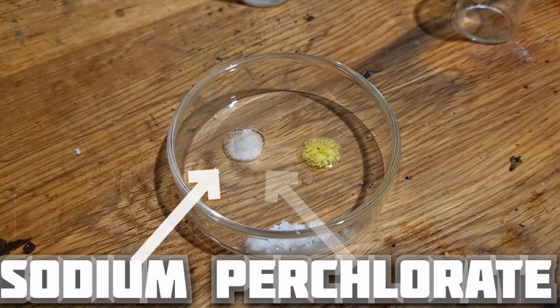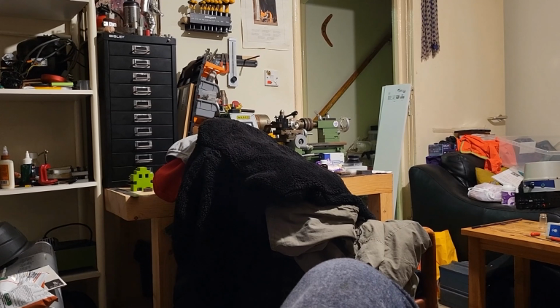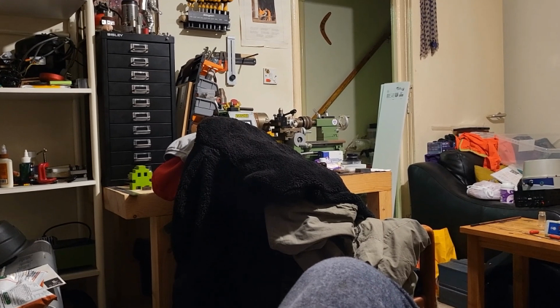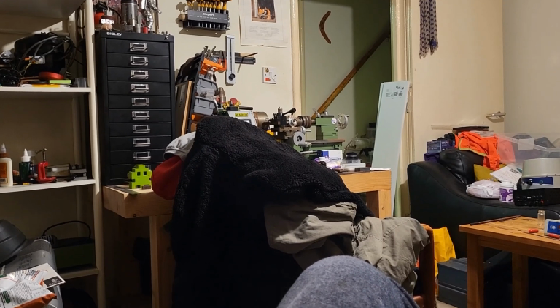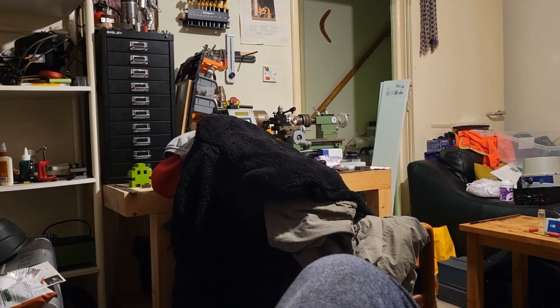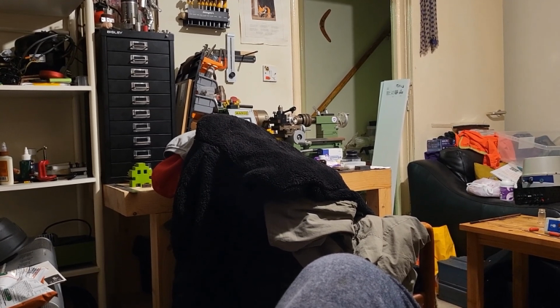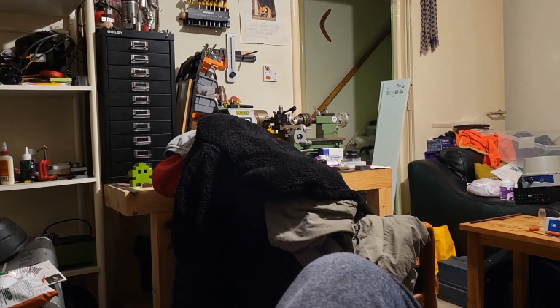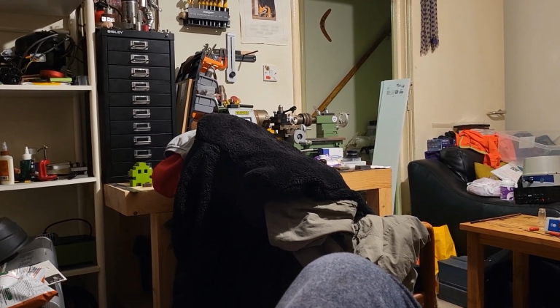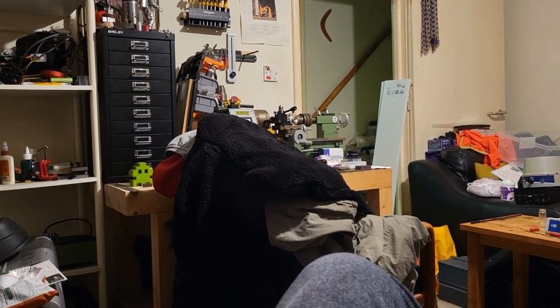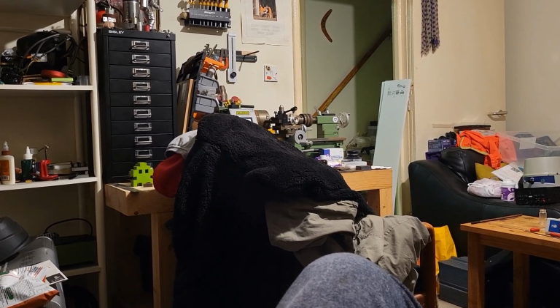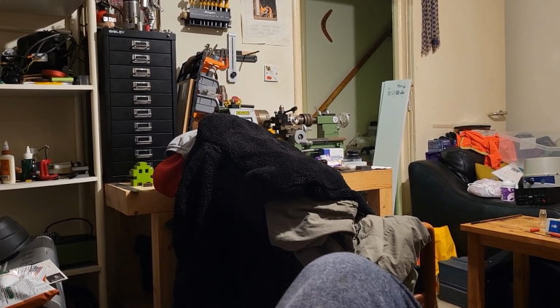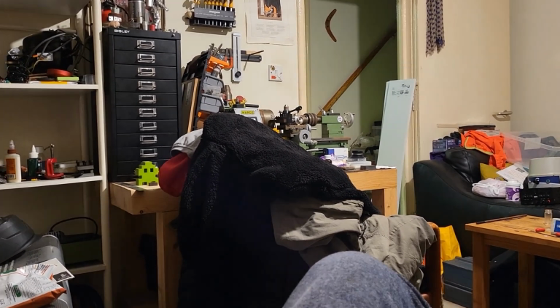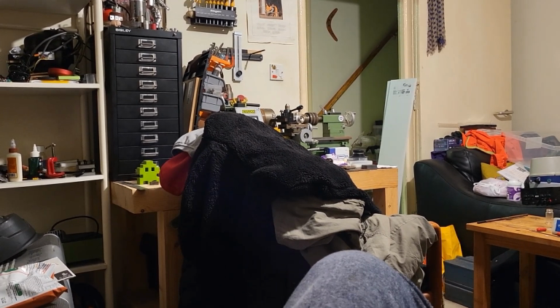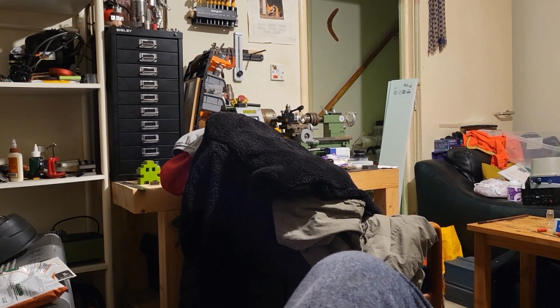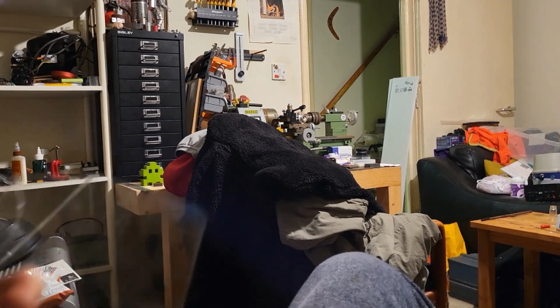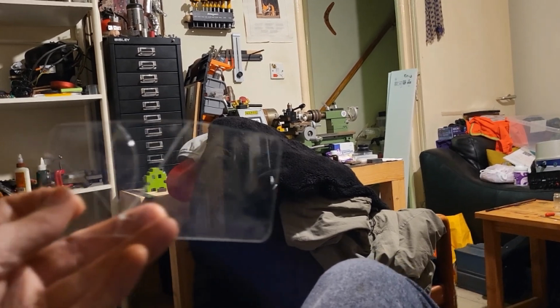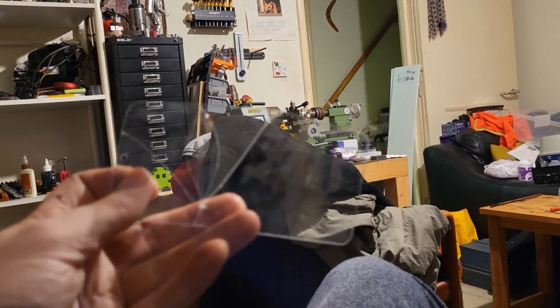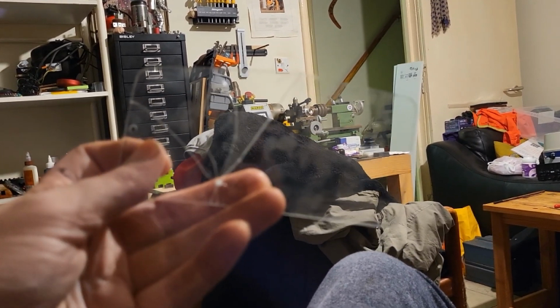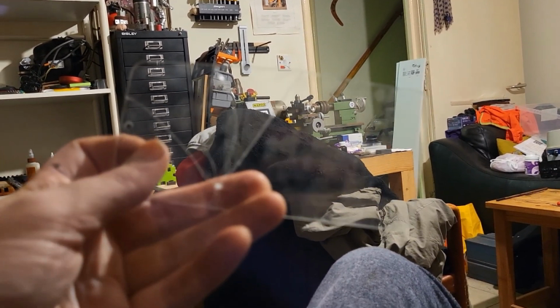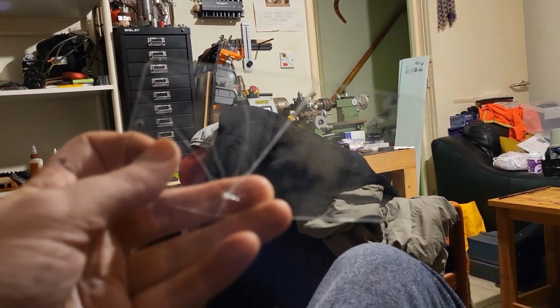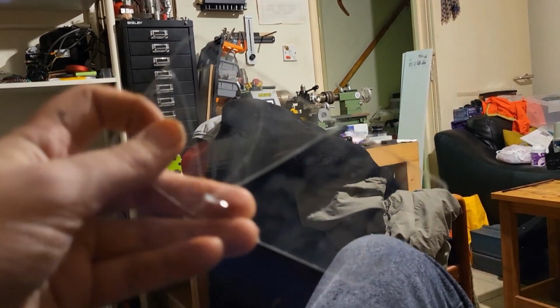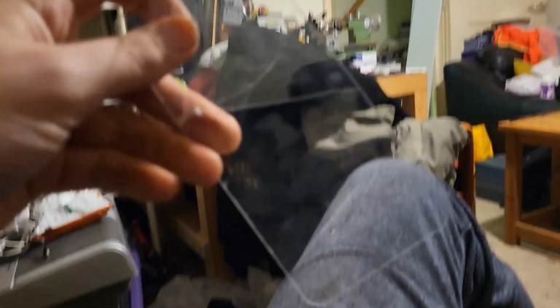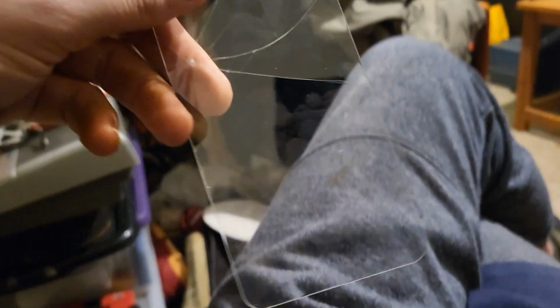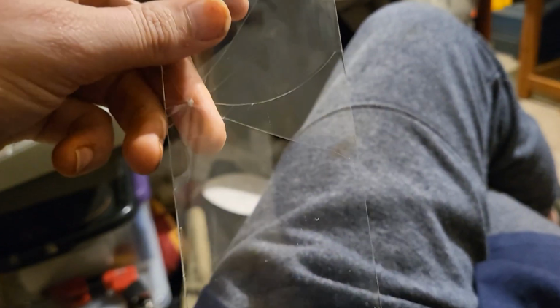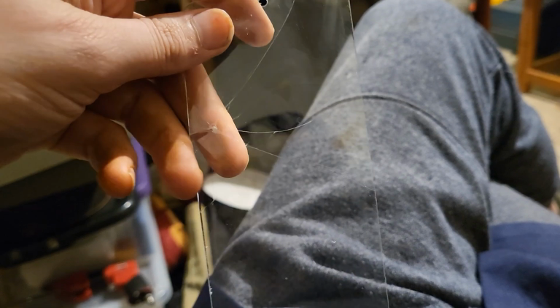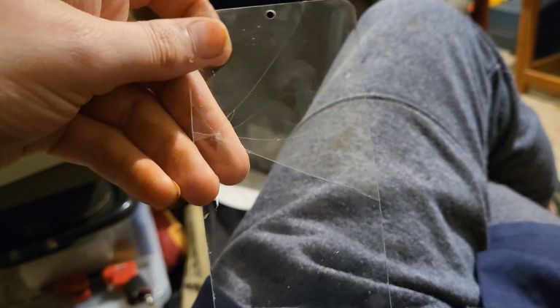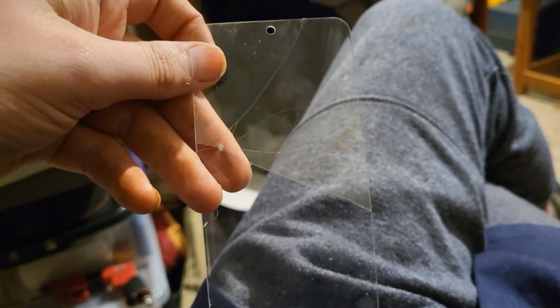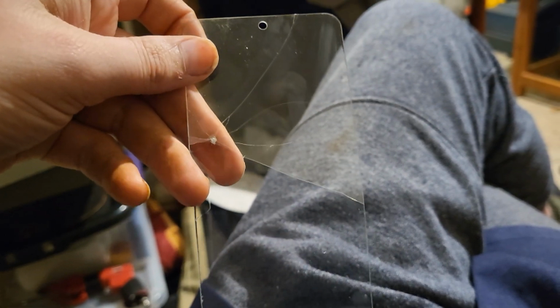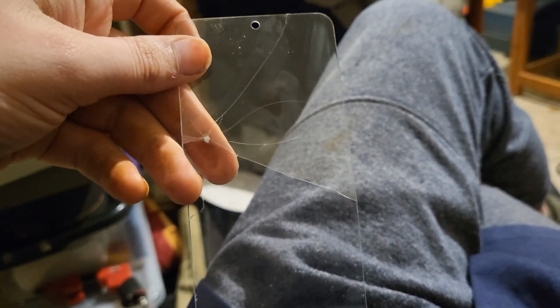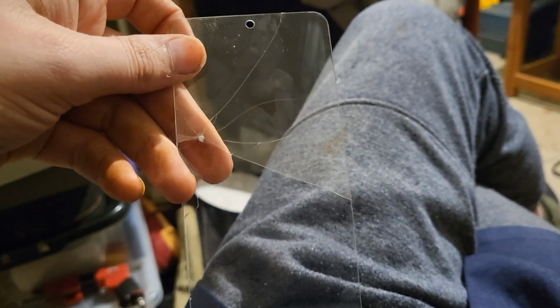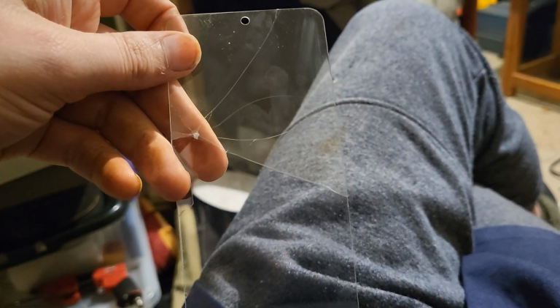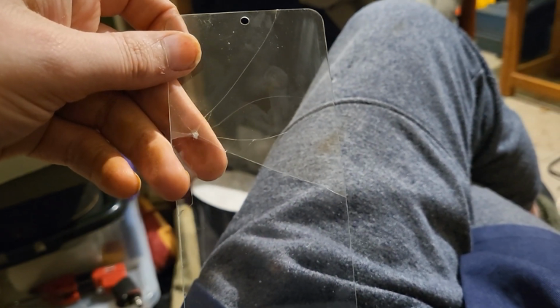When I said I spilt the solution, I also dropped my phone. This is why you buy screen protectors — the actual phone screen is fine.